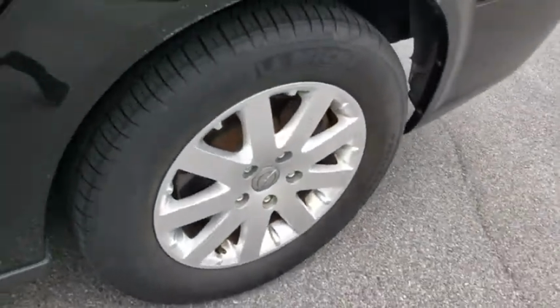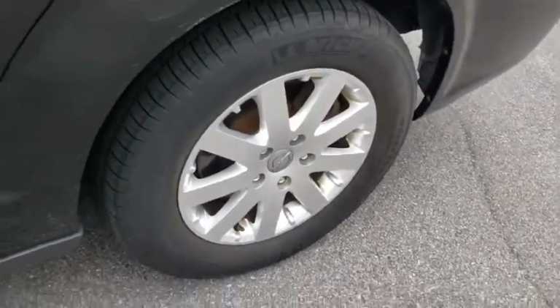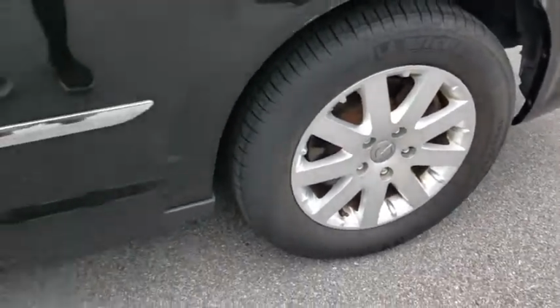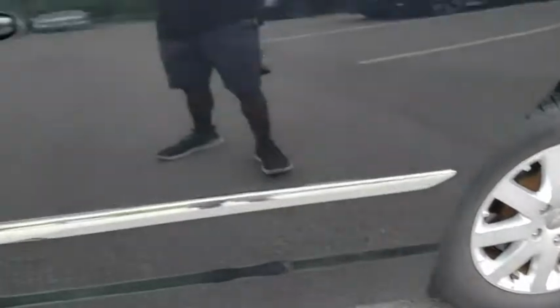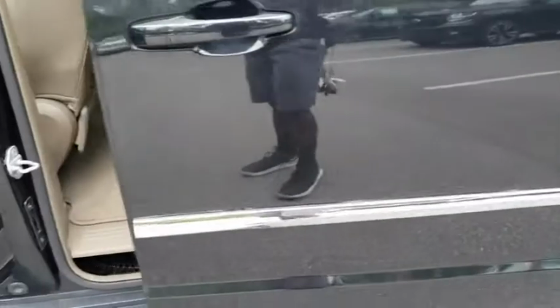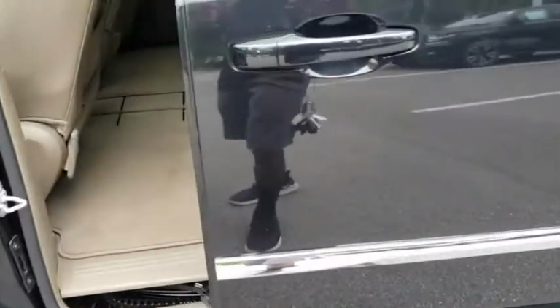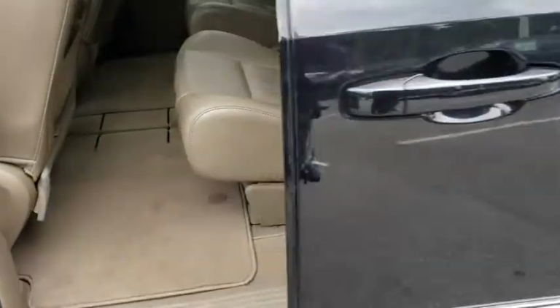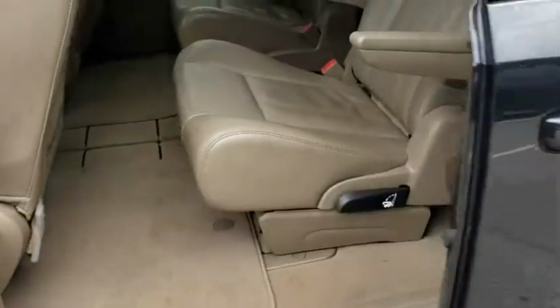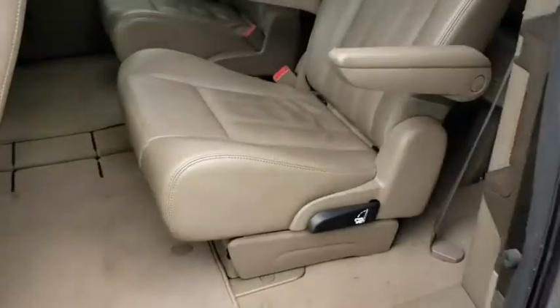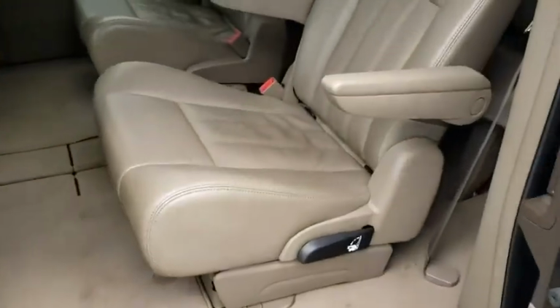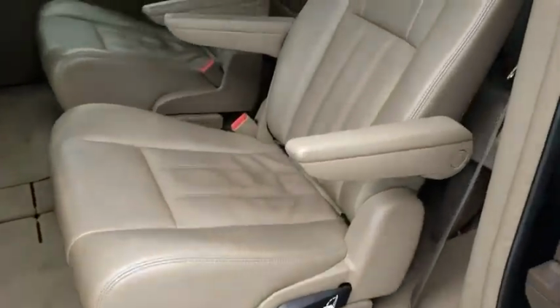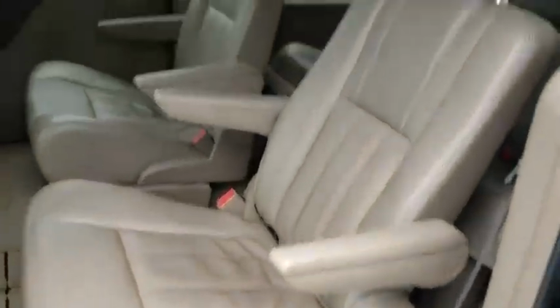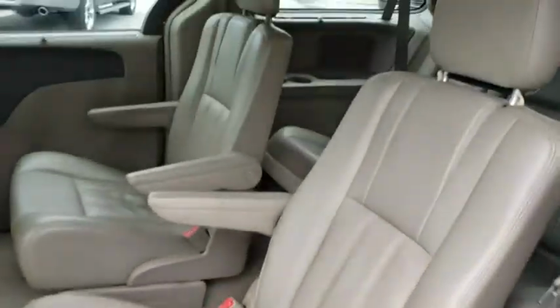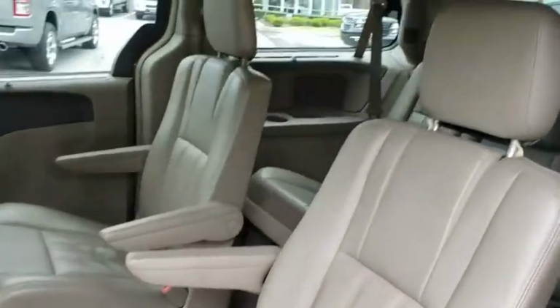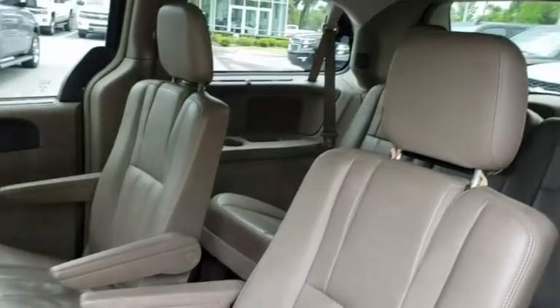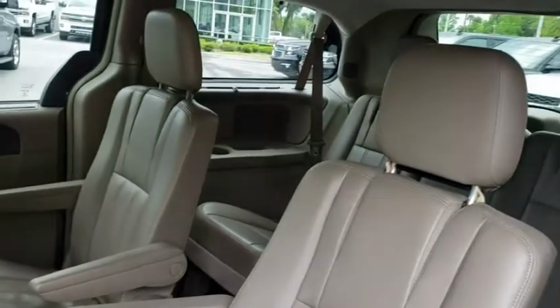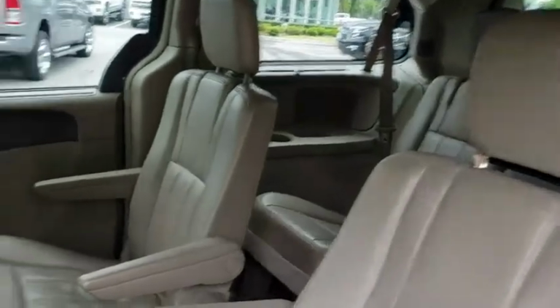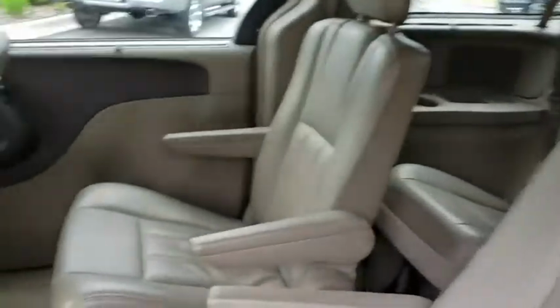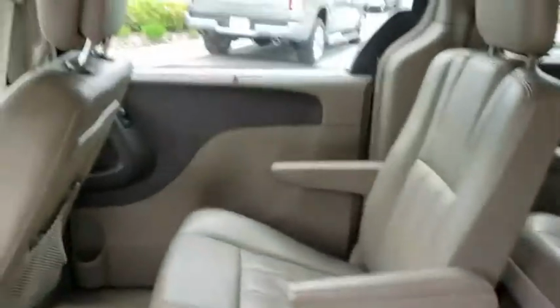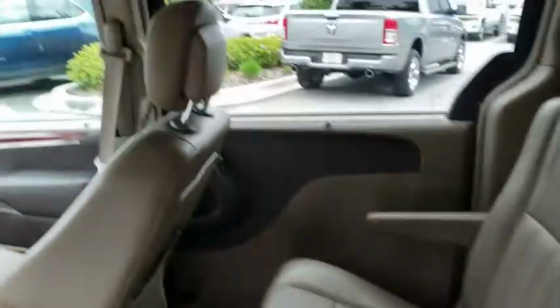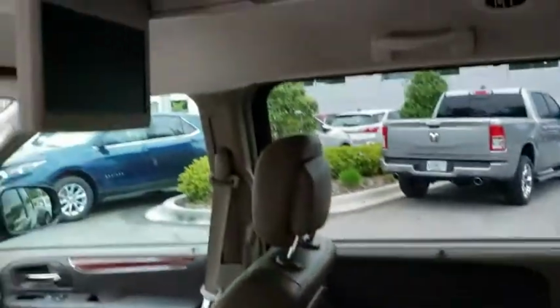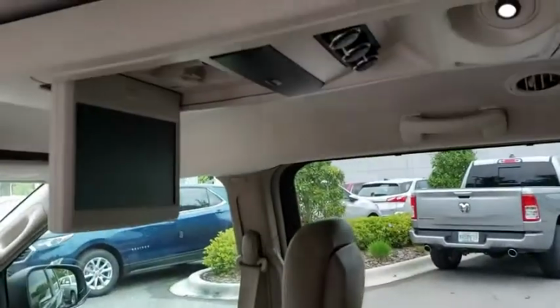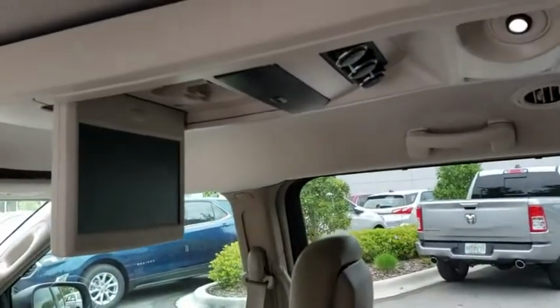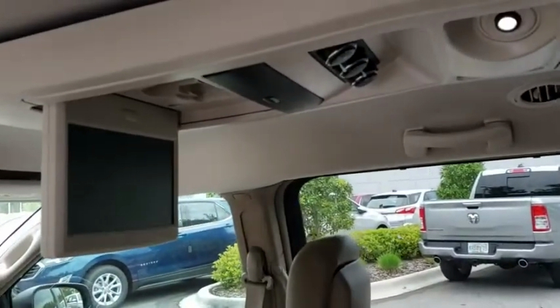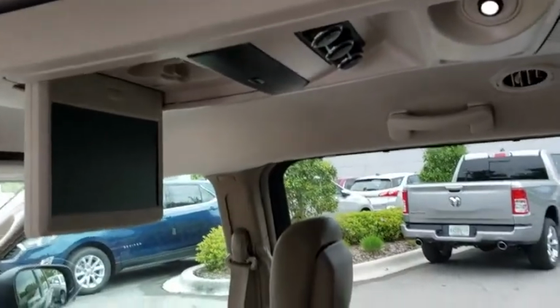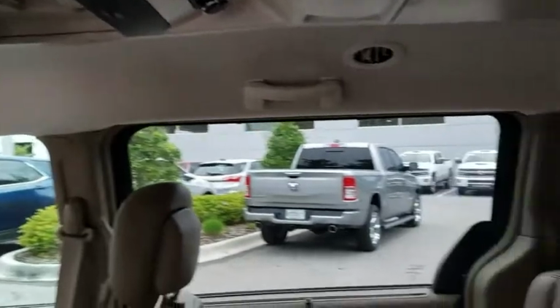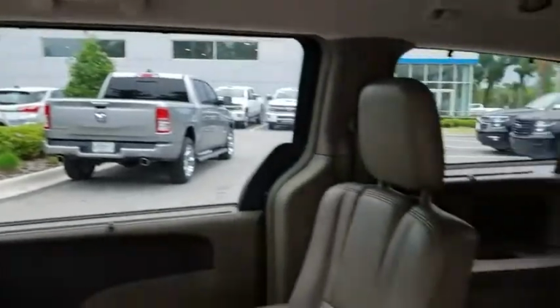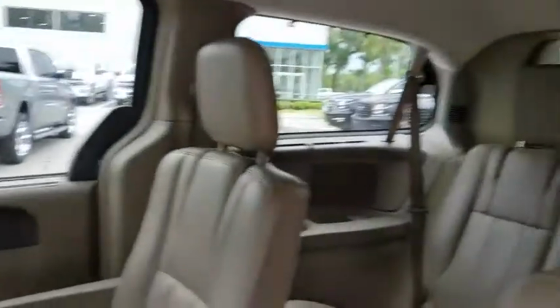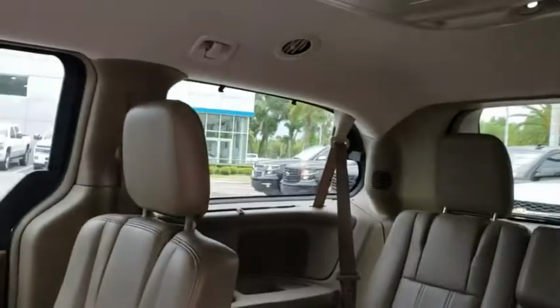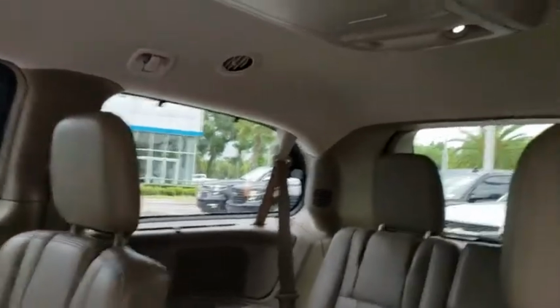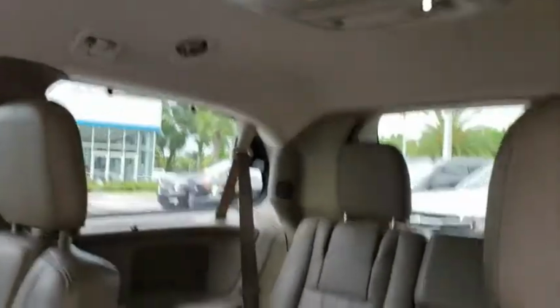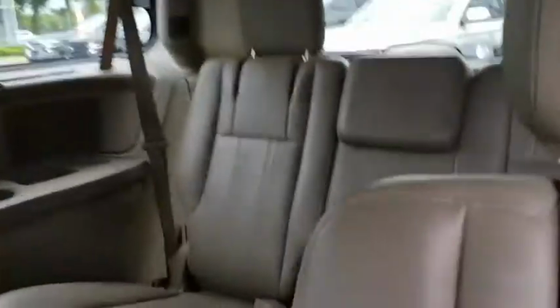Here are some of this vehicle's great options: navigation system, power liftgate, third-row seat, keyless entry, backup camera, leather-wrapped steering wheel, Bluetooth, driver lumbar, power steering, adjustable steering wheel, cruise control, front floor mats.